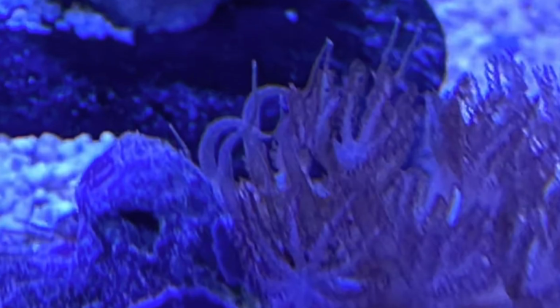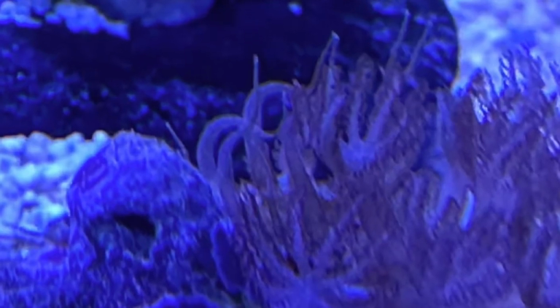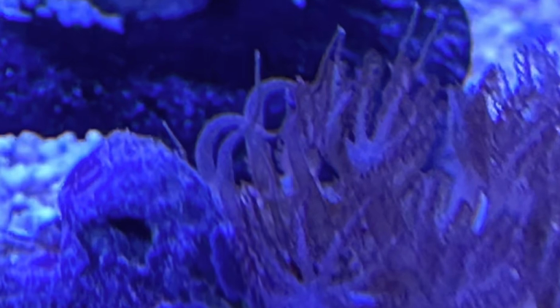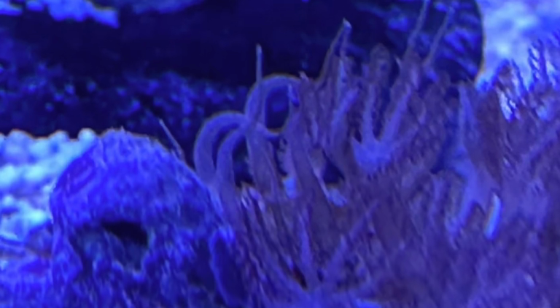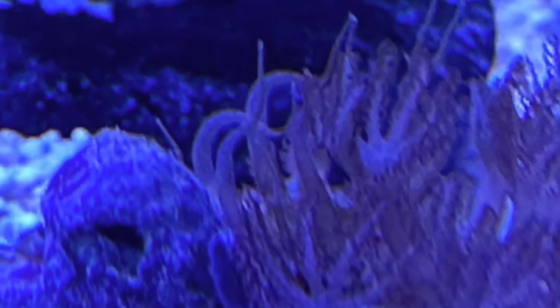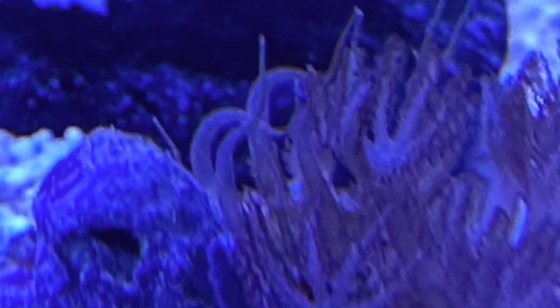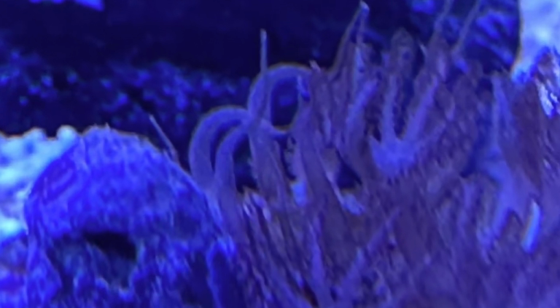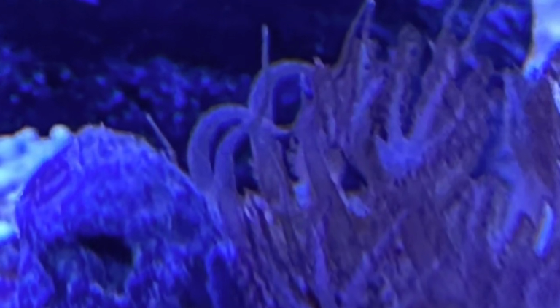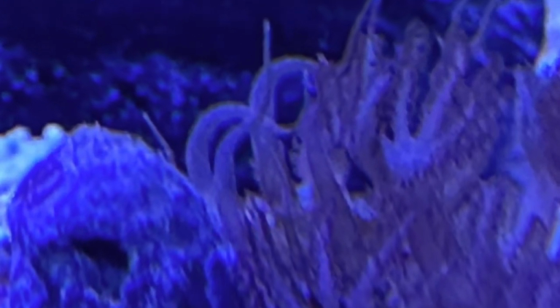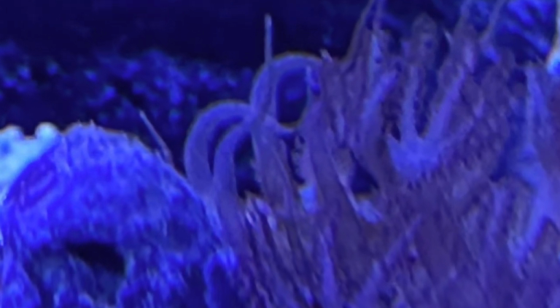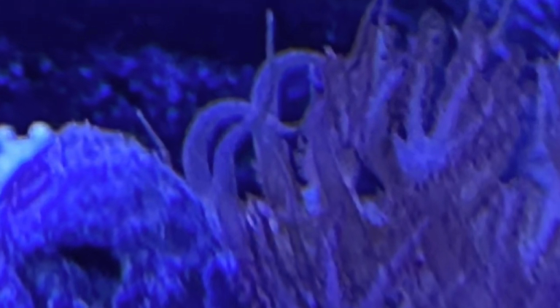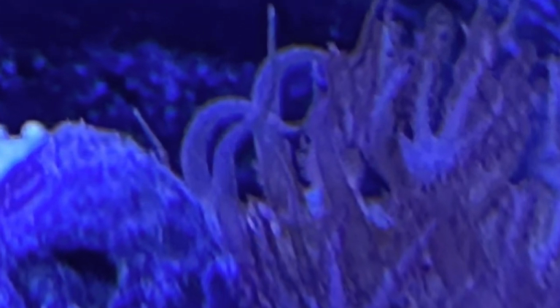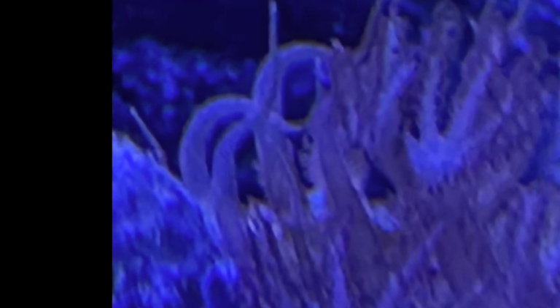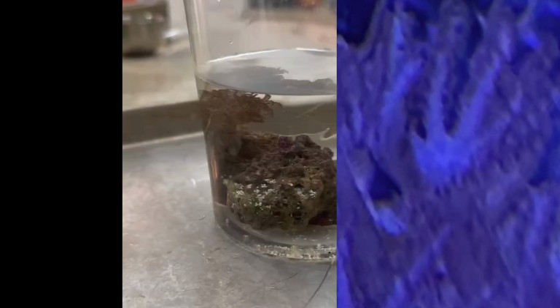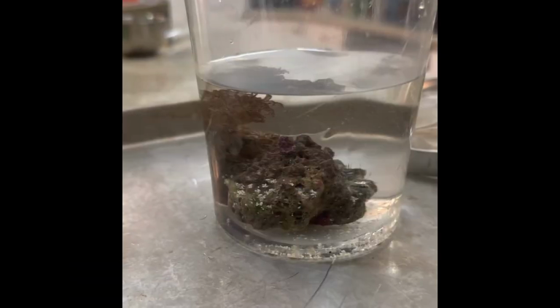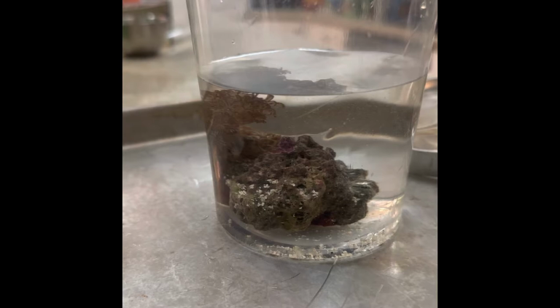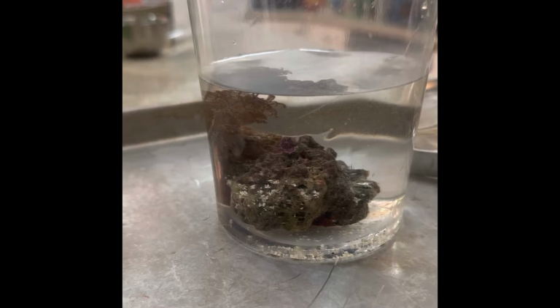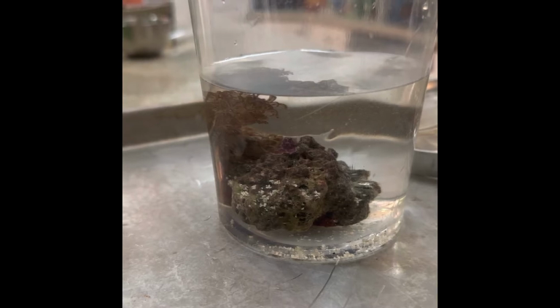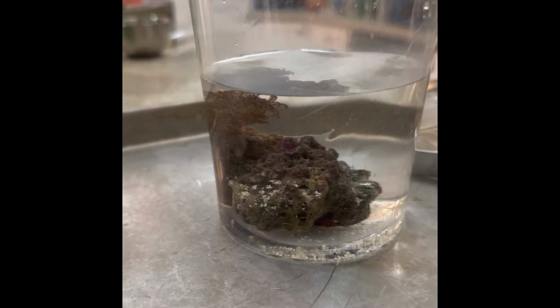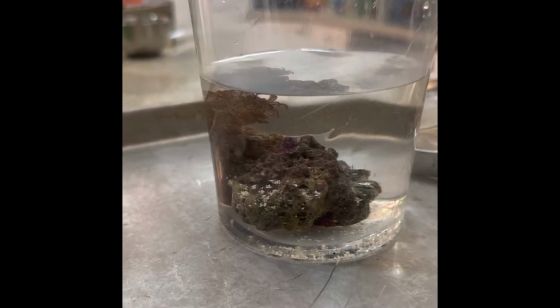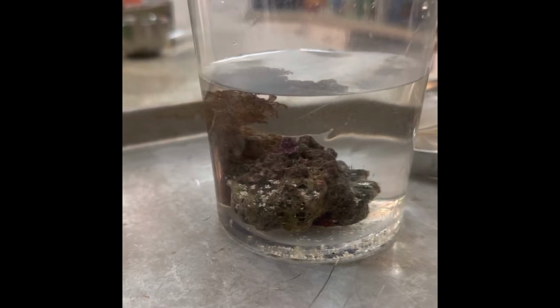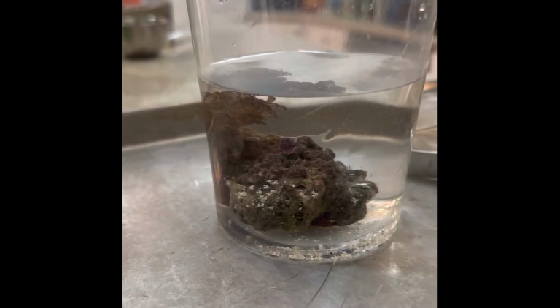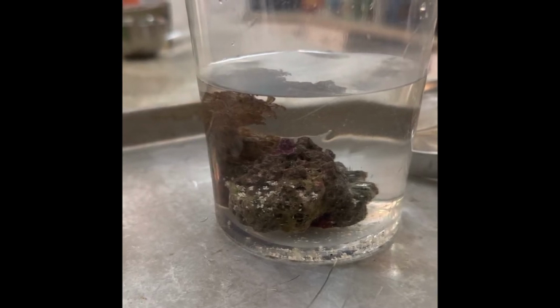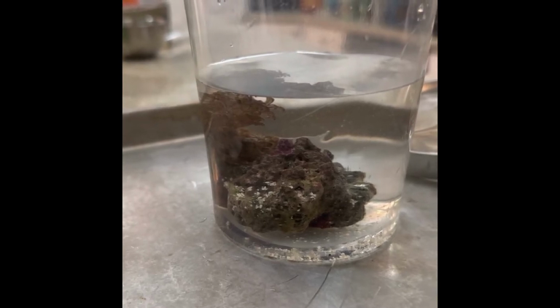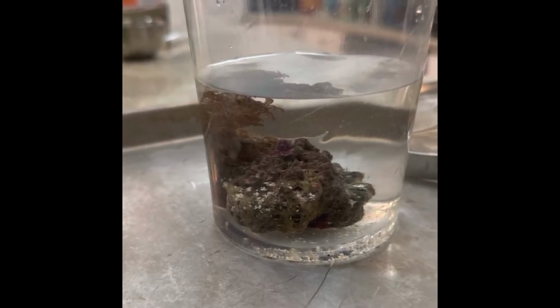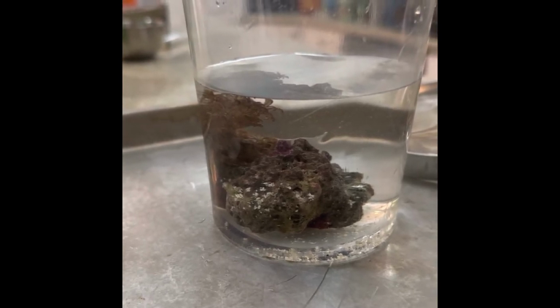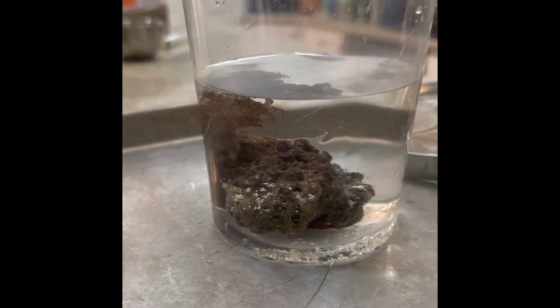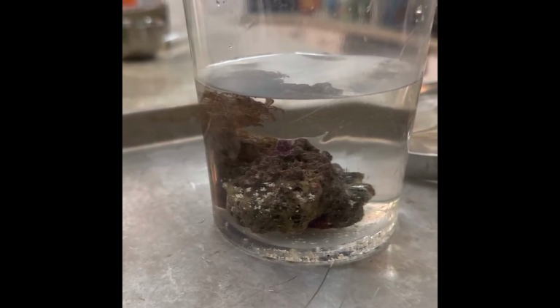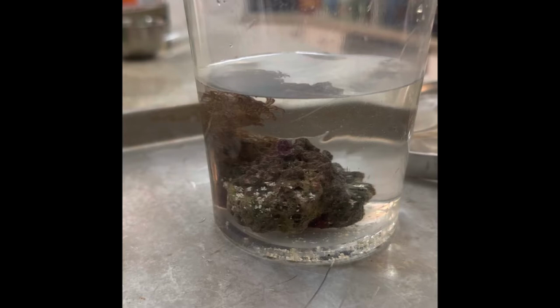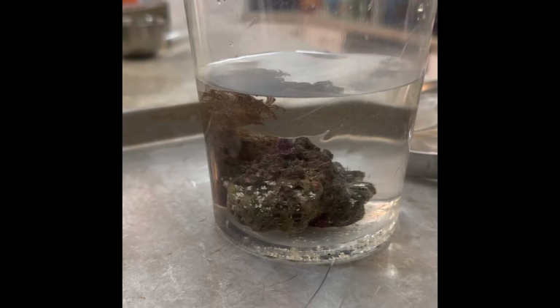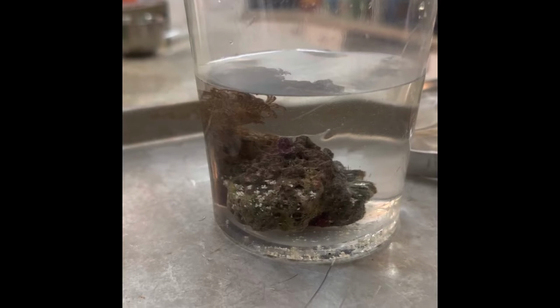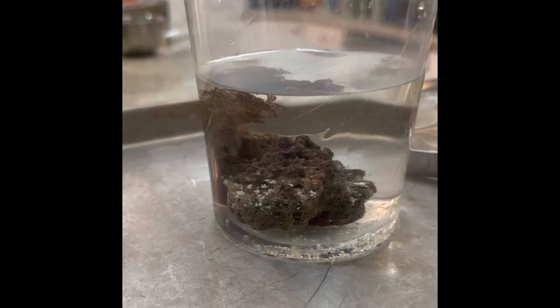Although there are only two or three tentacles visible, I want to get it before it spreads. In looking straight through the aquarium glass, you can see one, possibly two, tentacles of the aptasia.